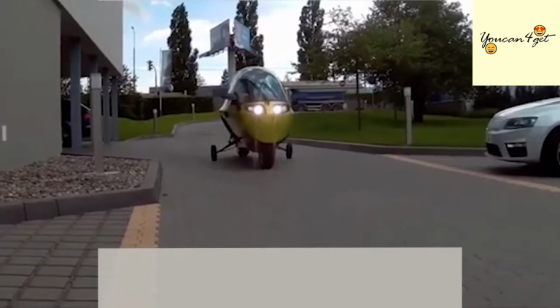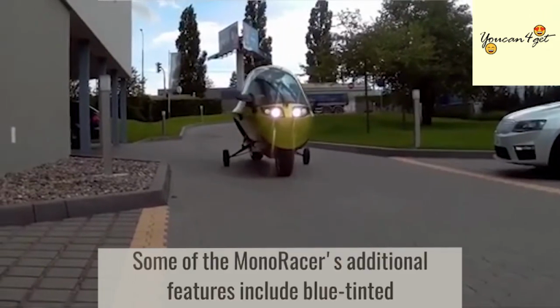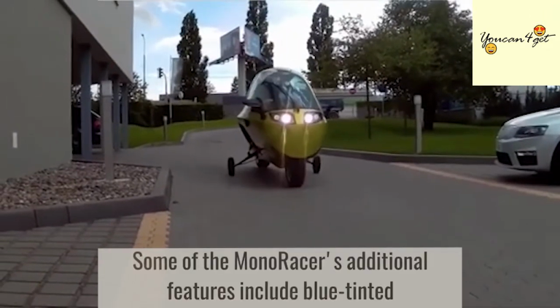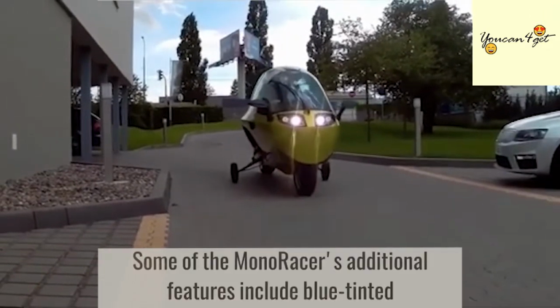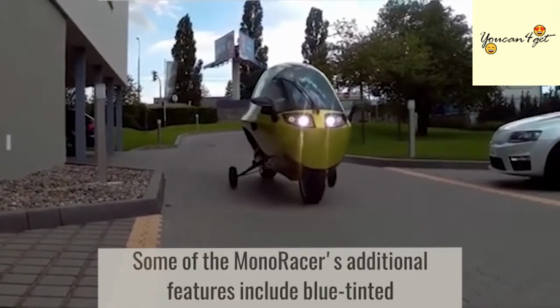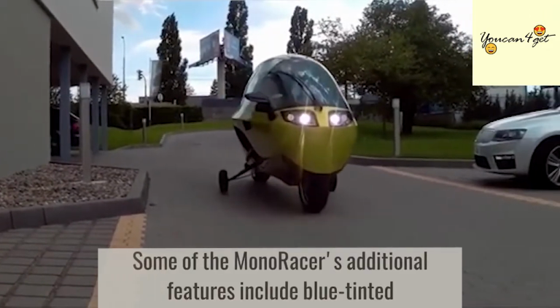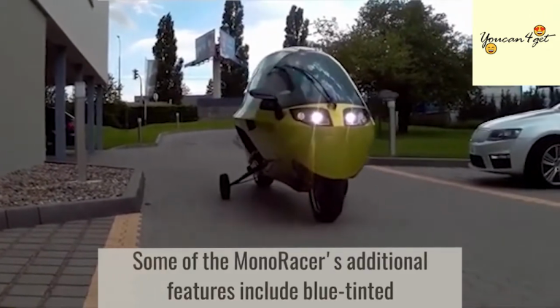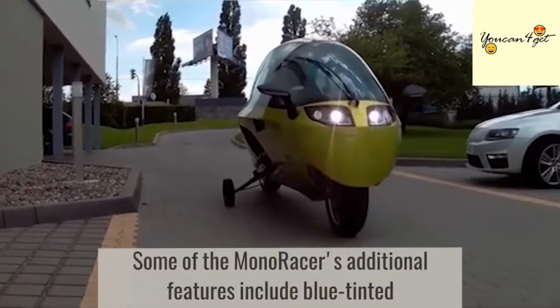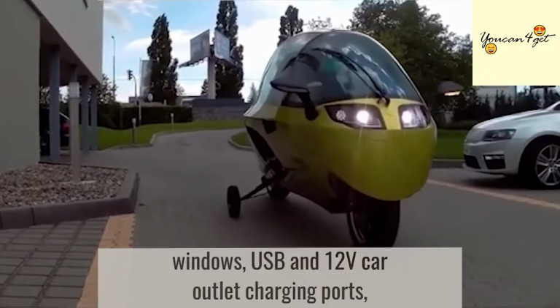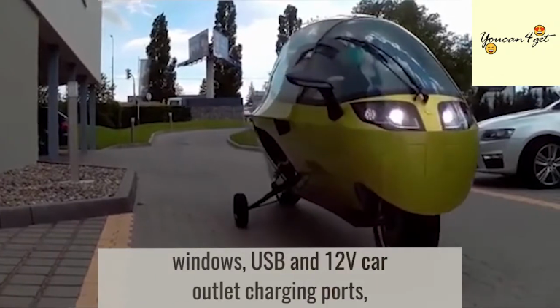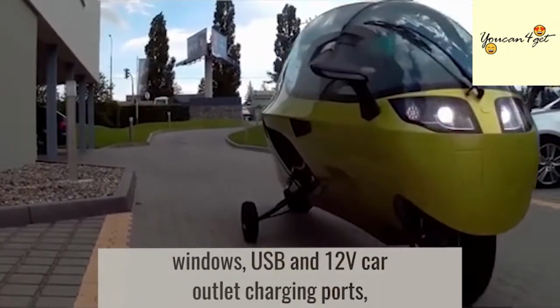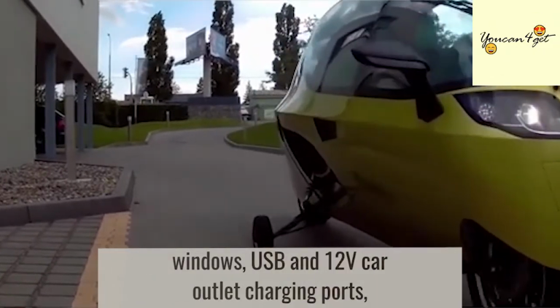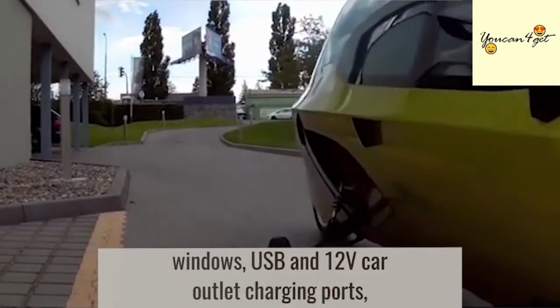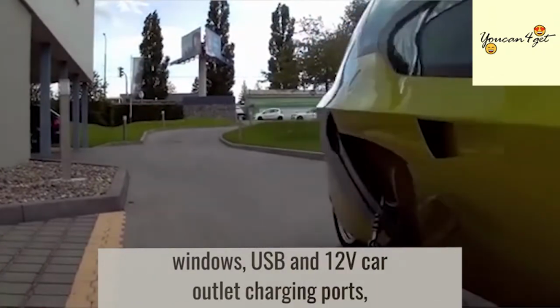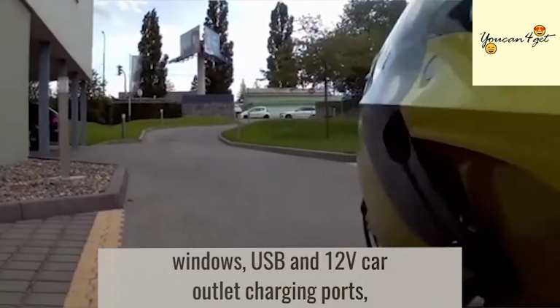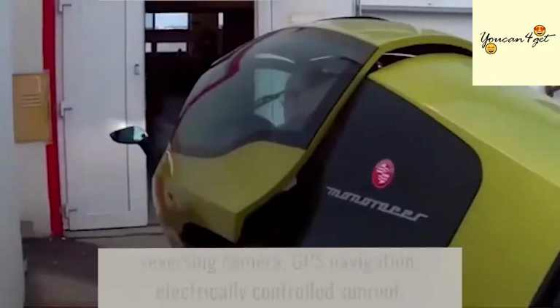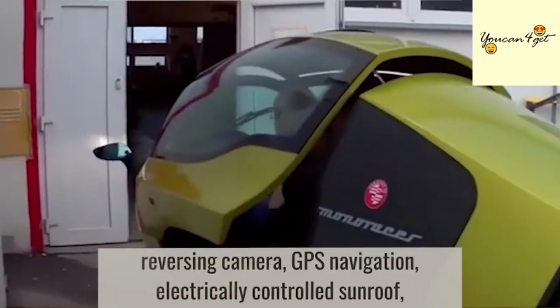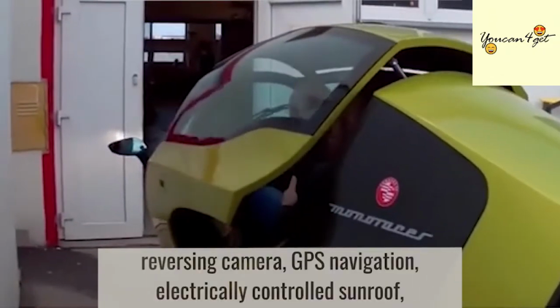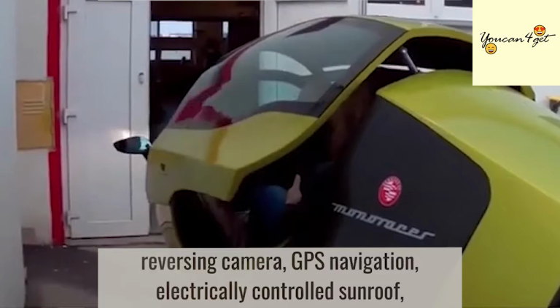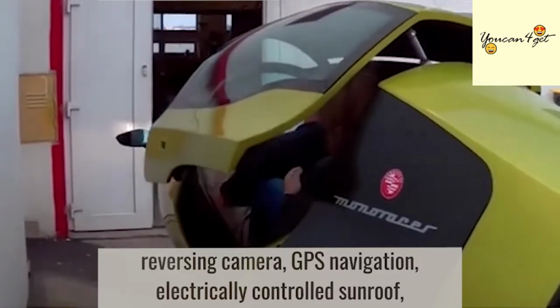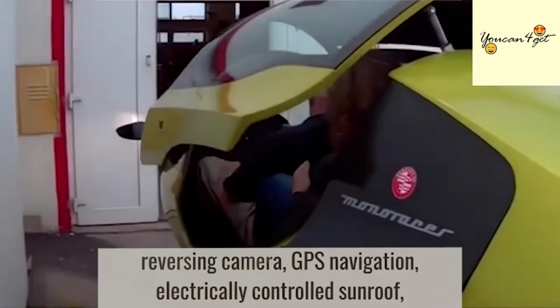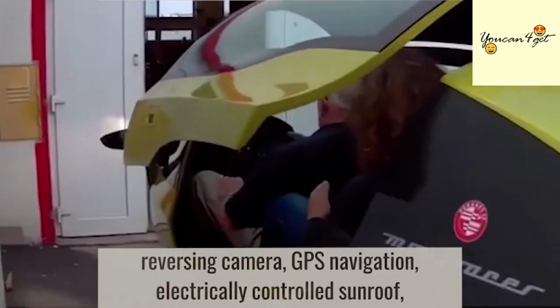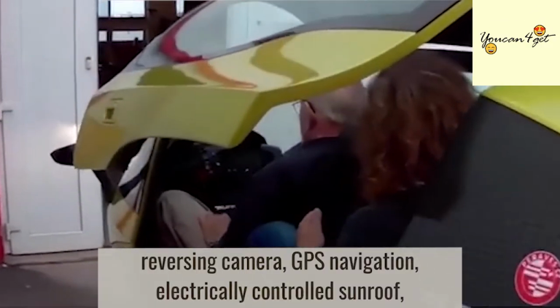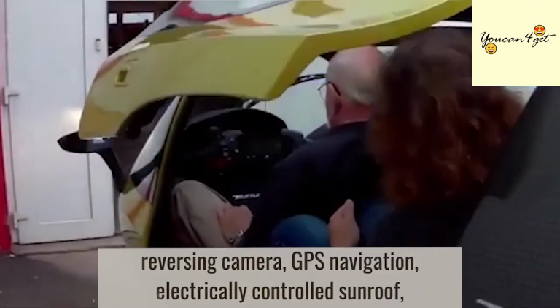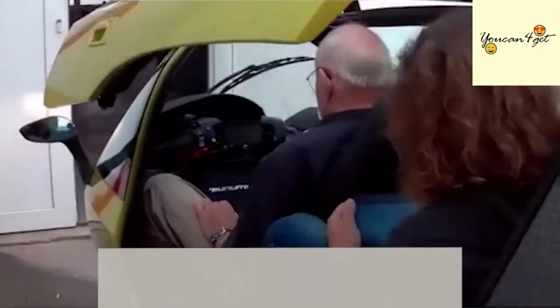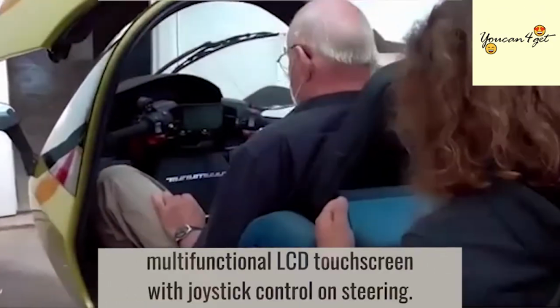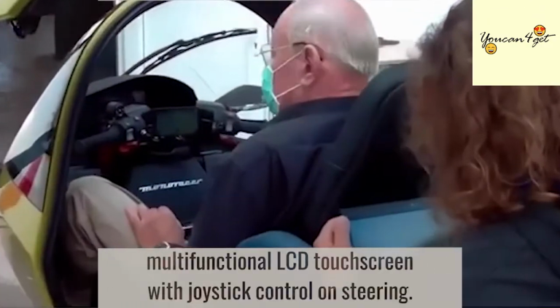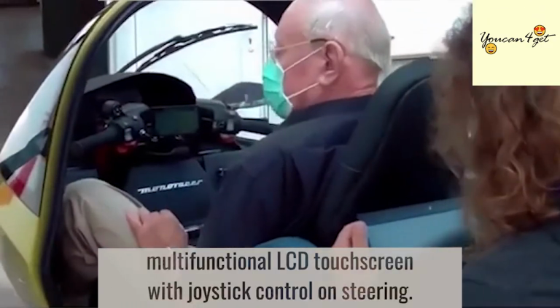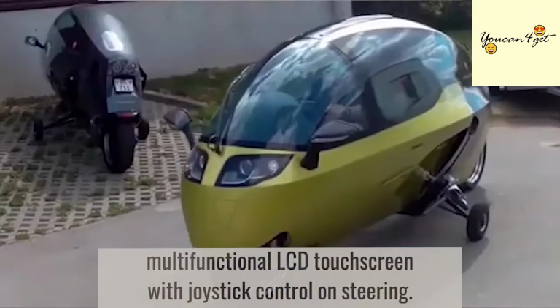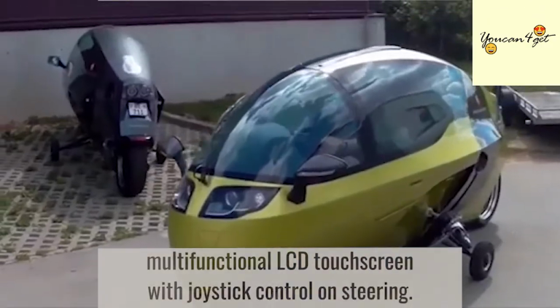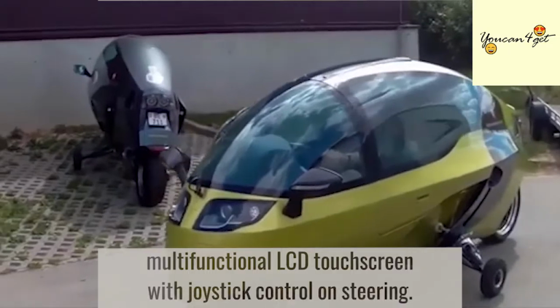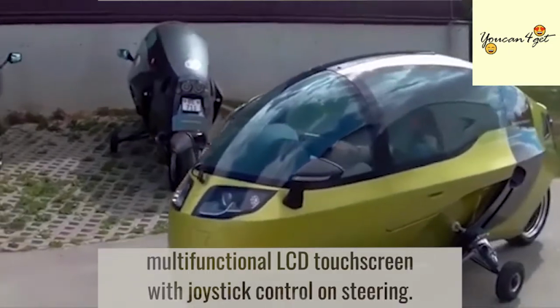Some of the Monoracer's additional features include blue-tinted windows, USB and 12-volt car outlet charging ports, reversing camera, GPS navigation, electrically controlled sunroof, and a multifunctional LCD touchscreen with joystick control on the steering.